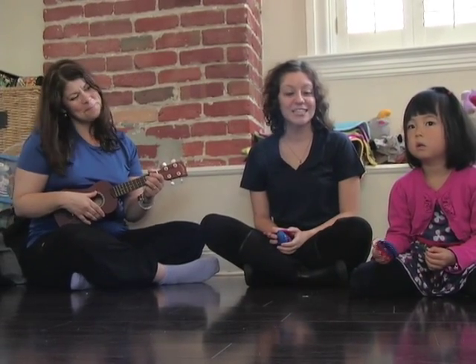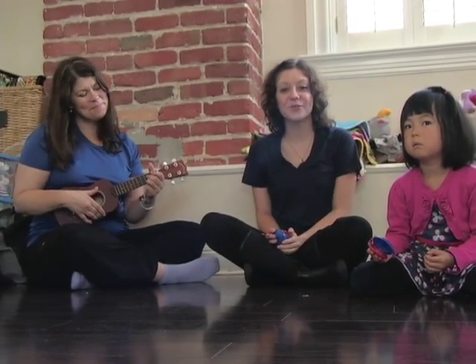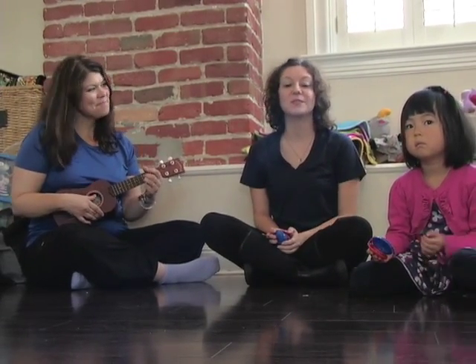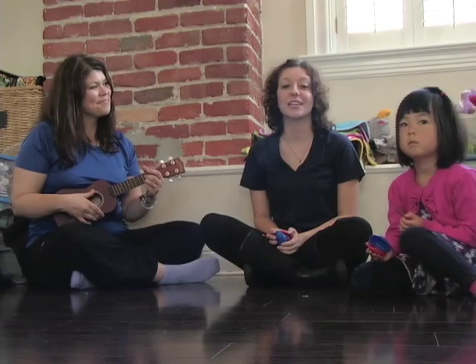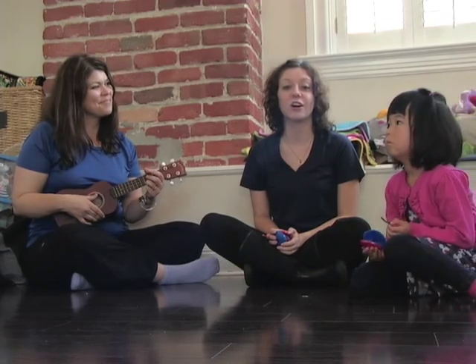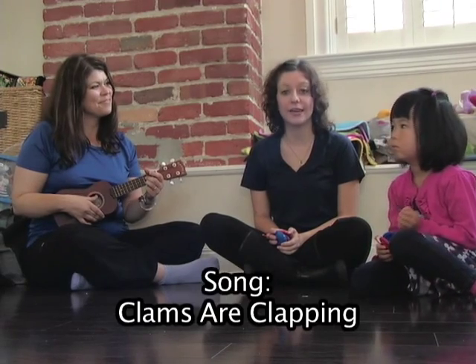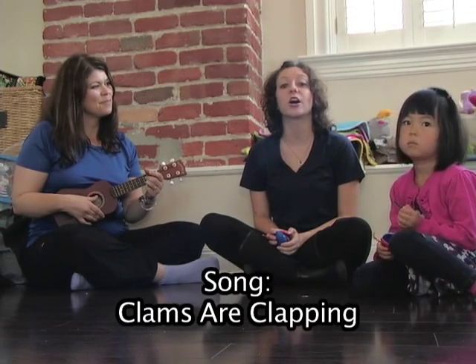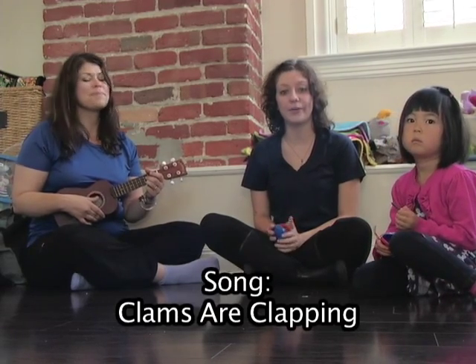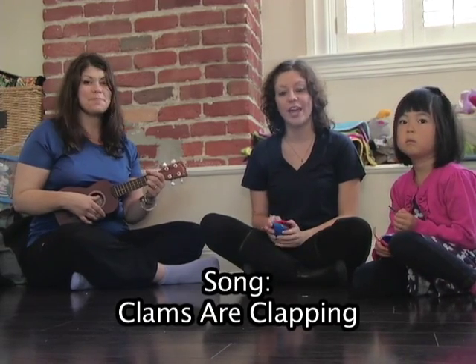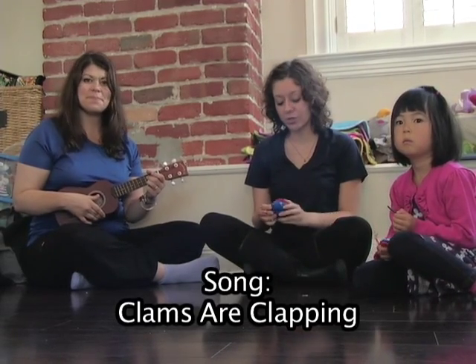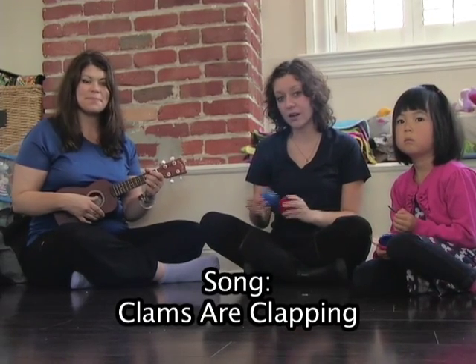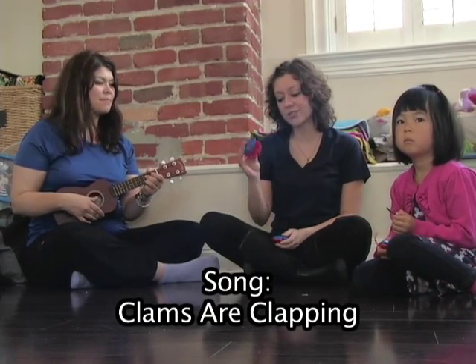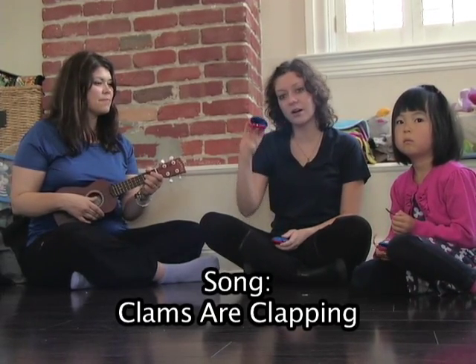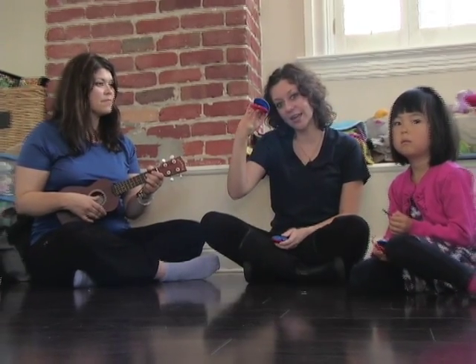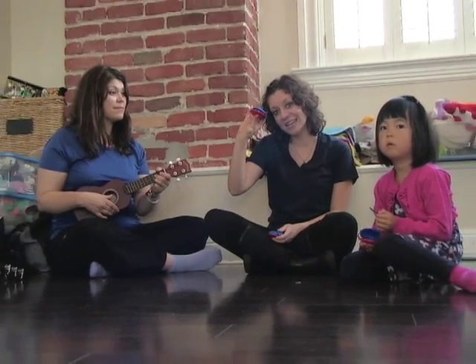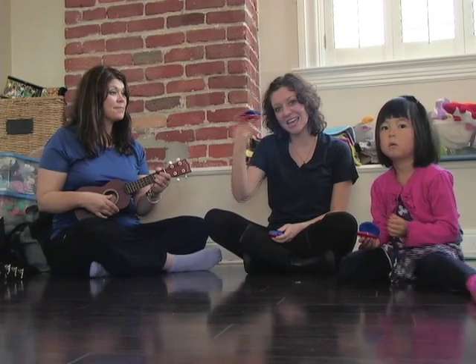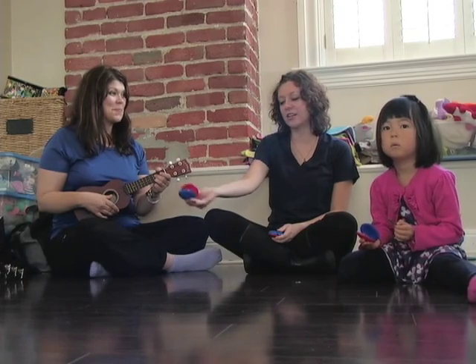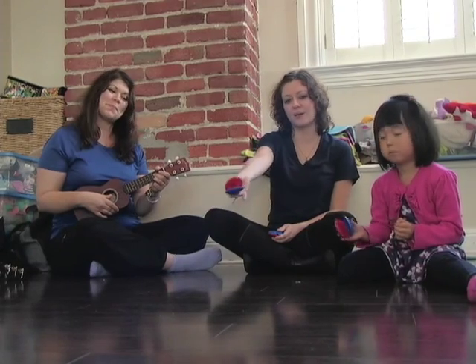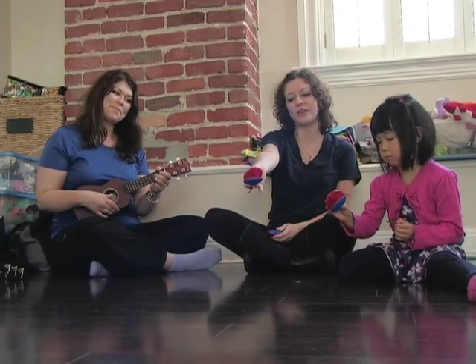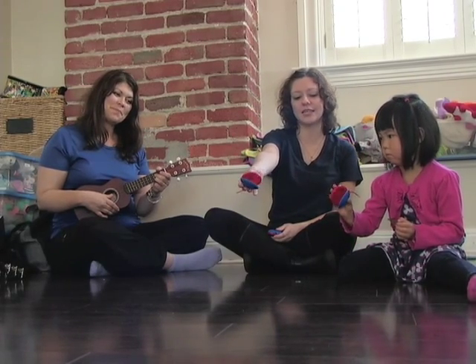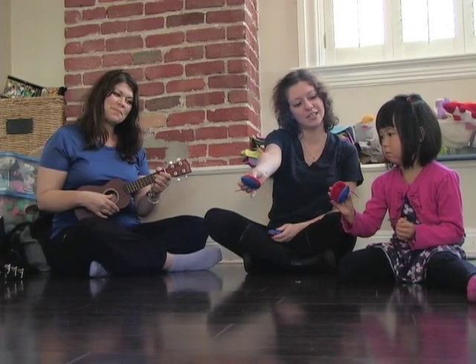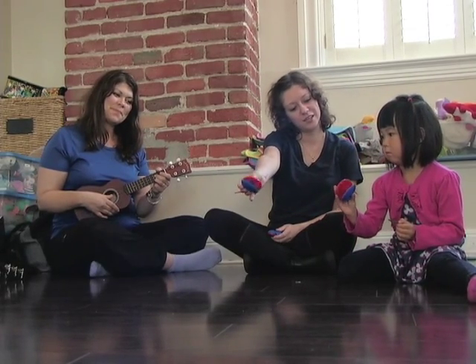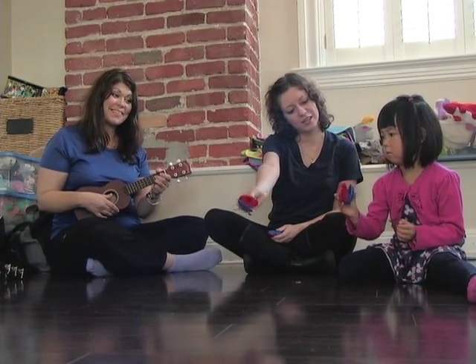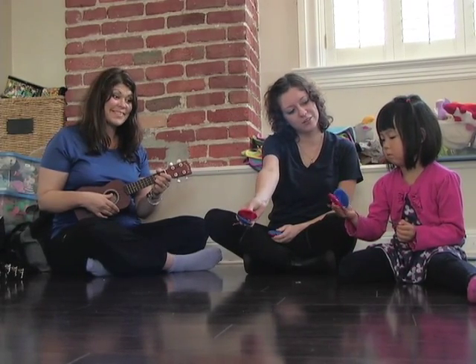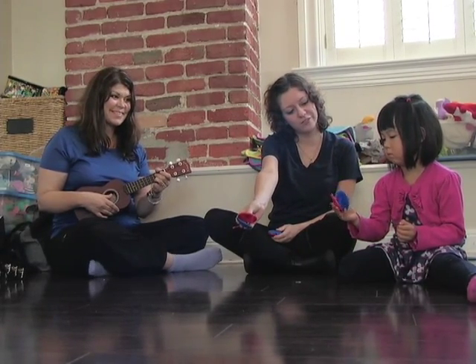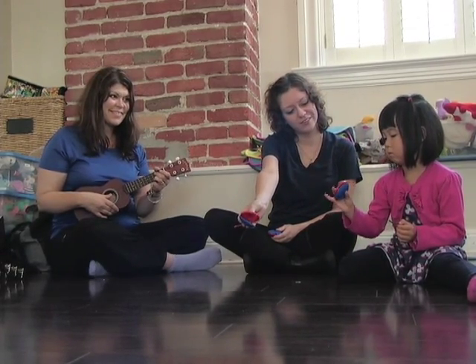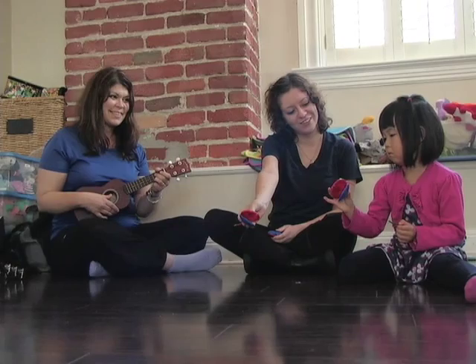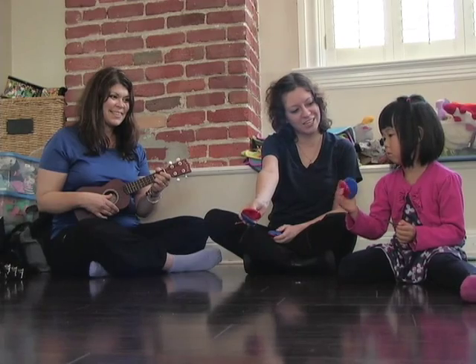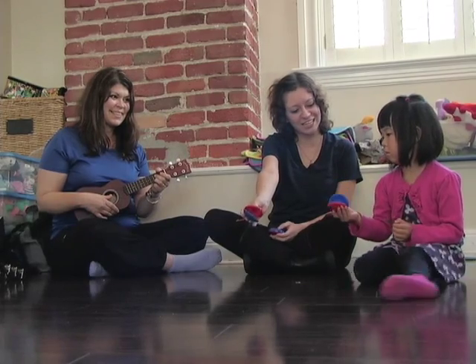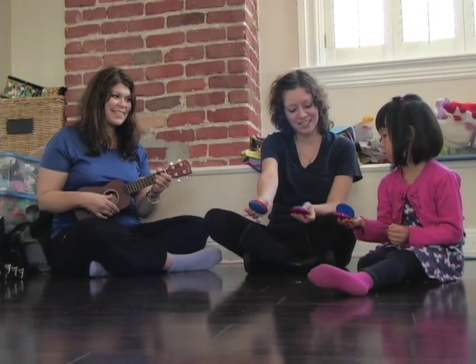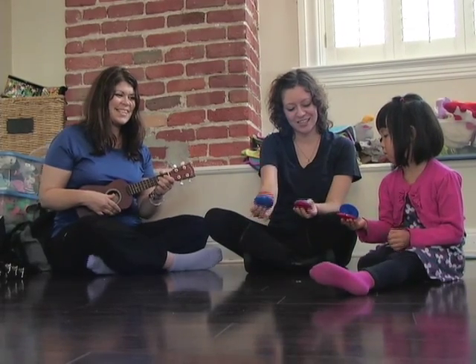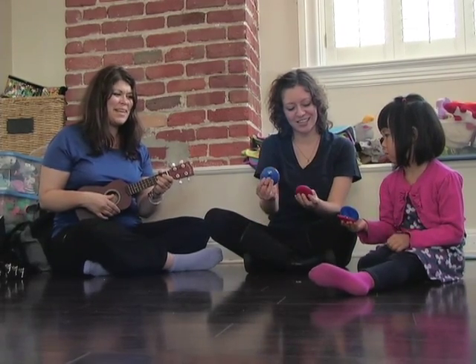Today we're going to be doing a song called Clams Are Clapping, and we're using an instrument called a castanet. You click them with your fingers like this. Can you click yours too? Very good — those sound amazing!